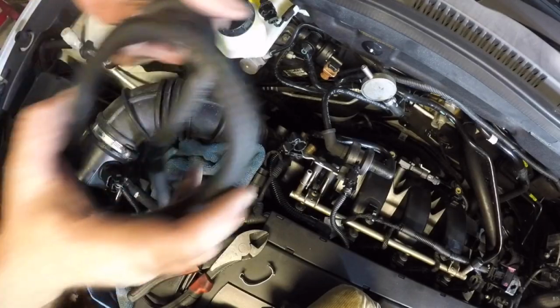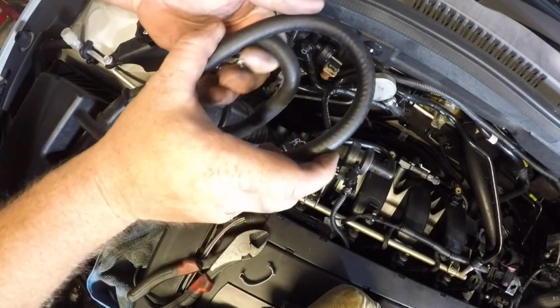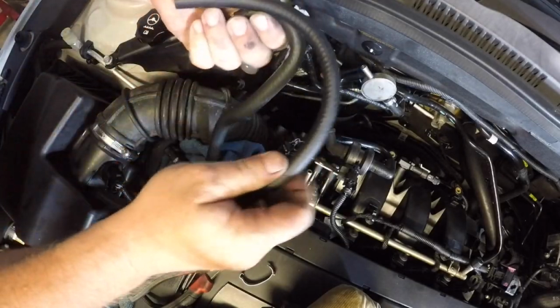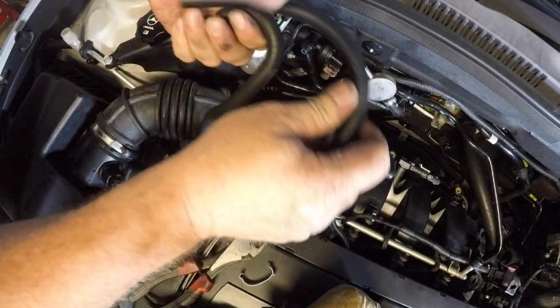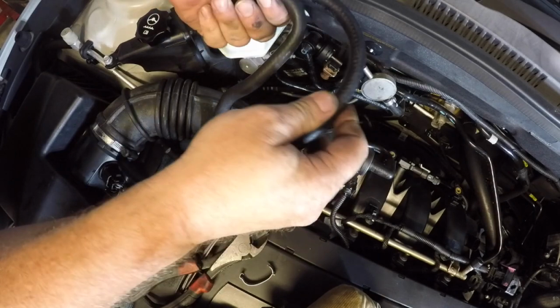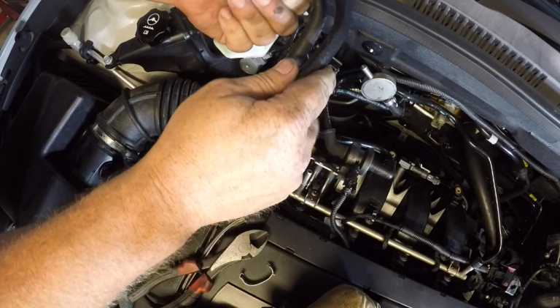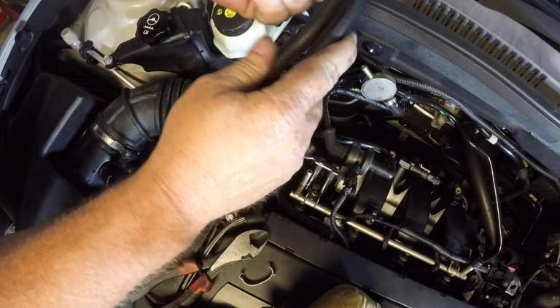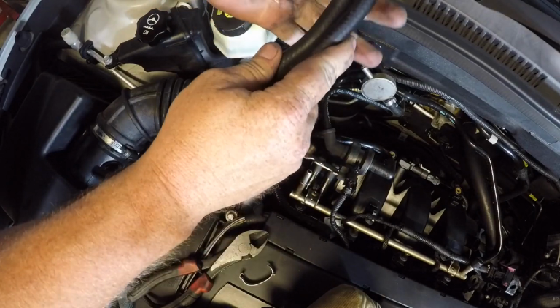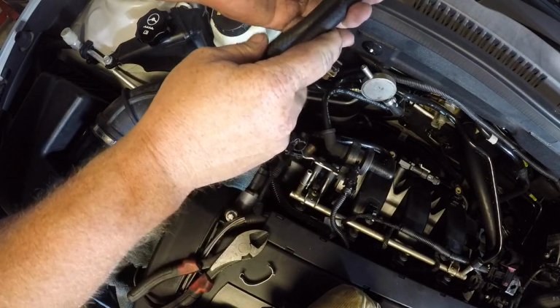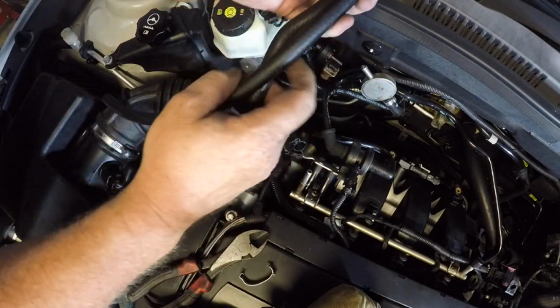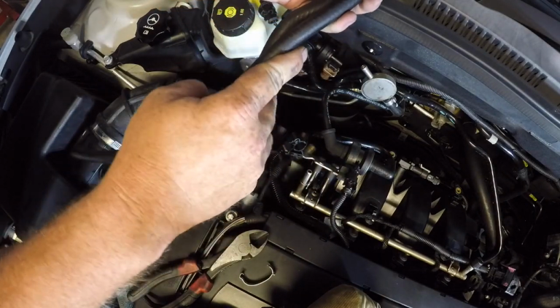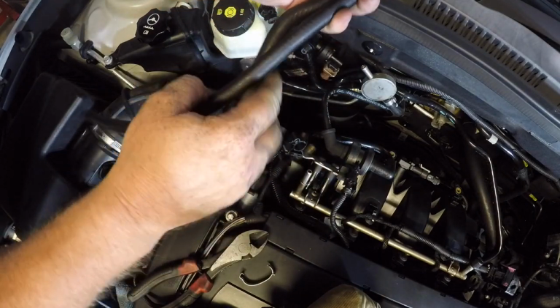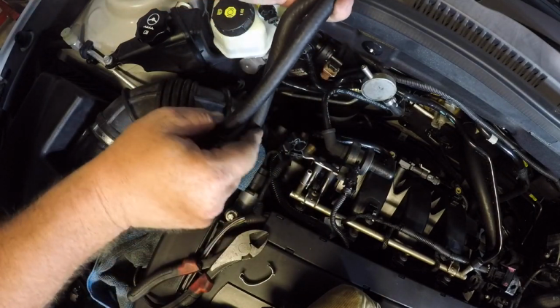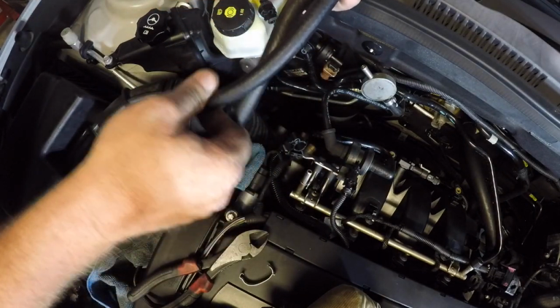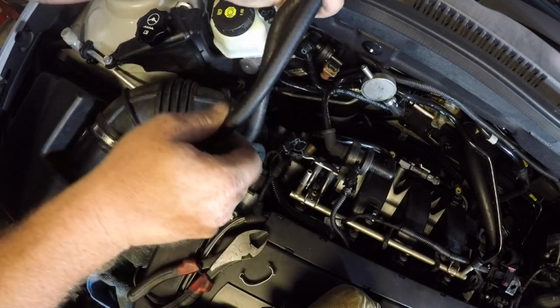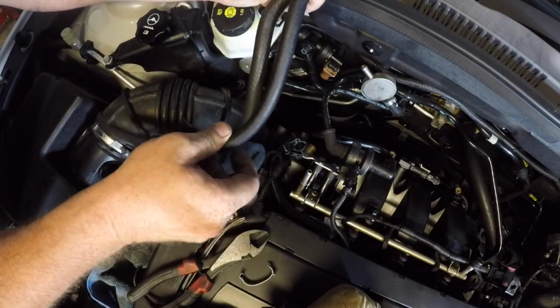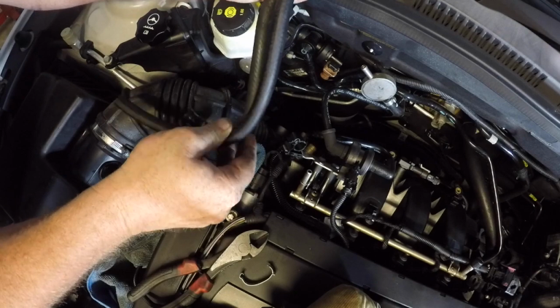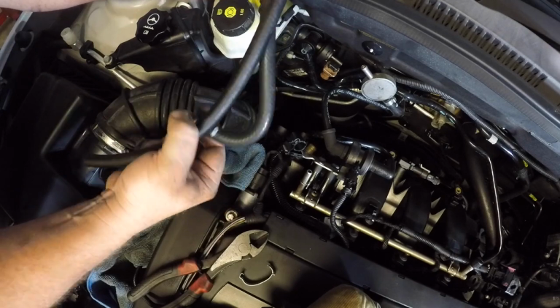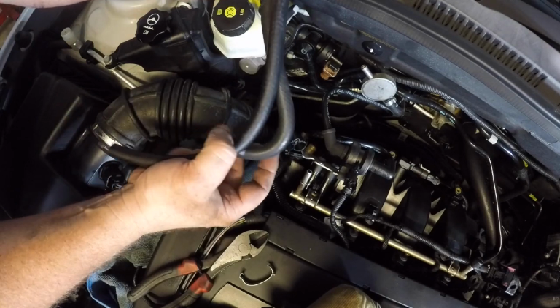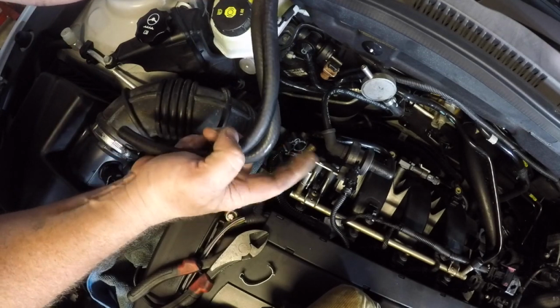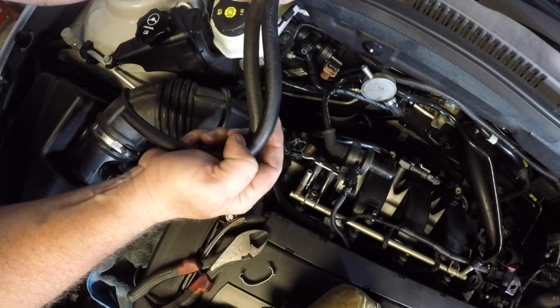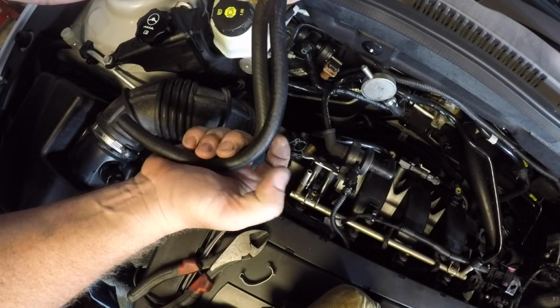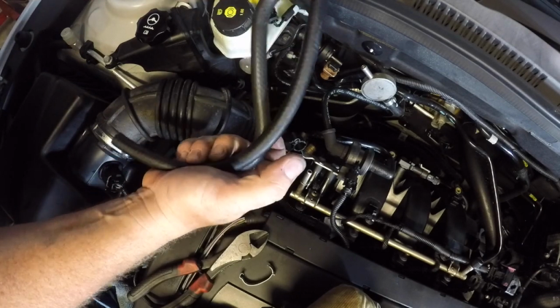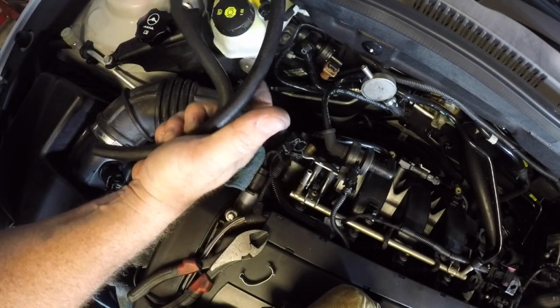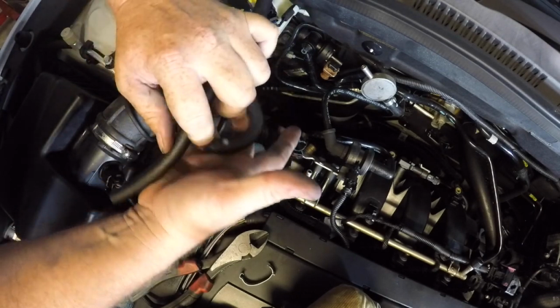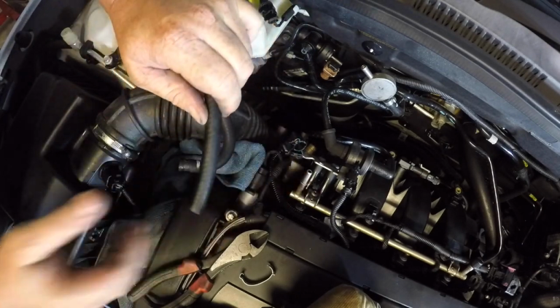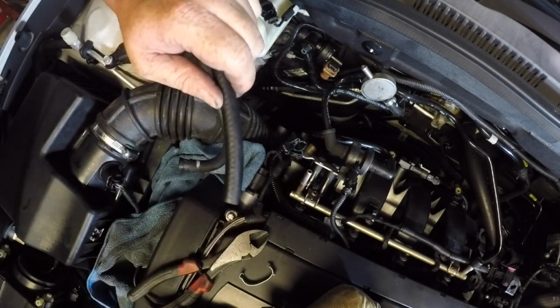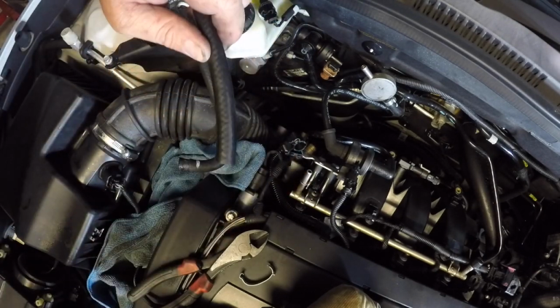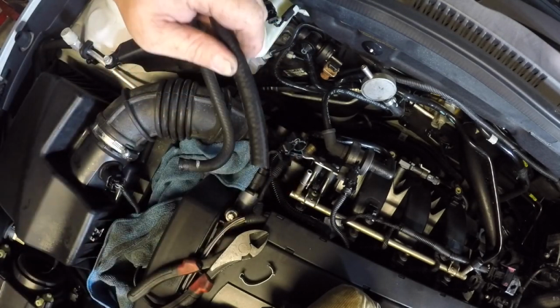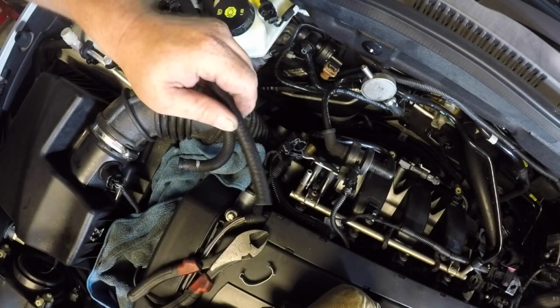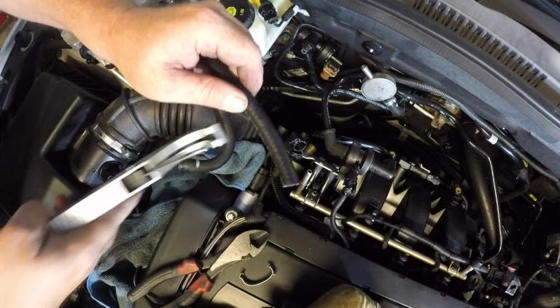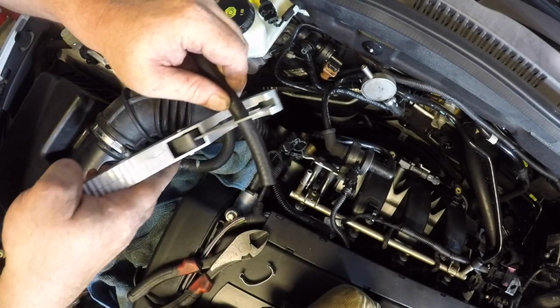Just using the old hose as a guide to cut the correct length for the new hose. Obviously this is high-pressure fuel line because it's under high pressure from the fuel pump, so make sure you choose the right type of hose. Just cutting it here to length.